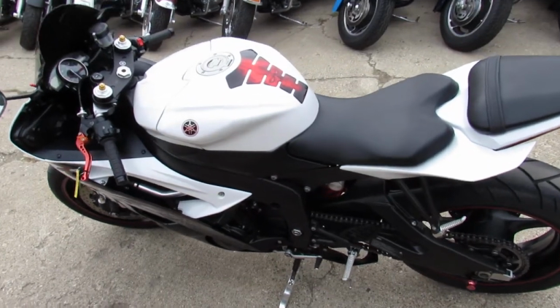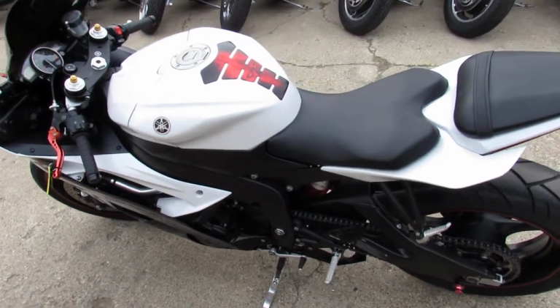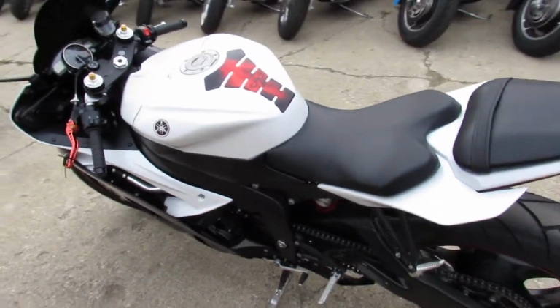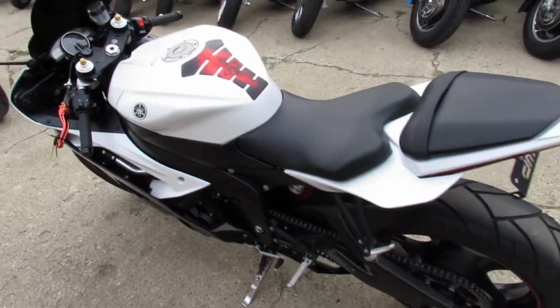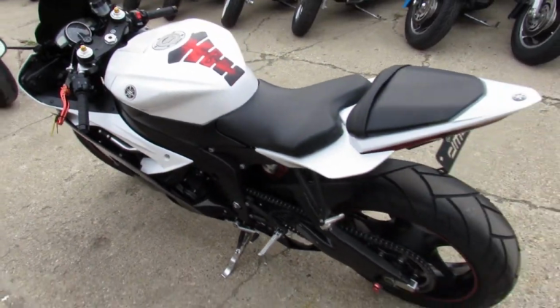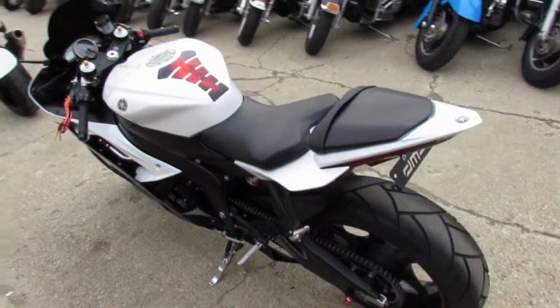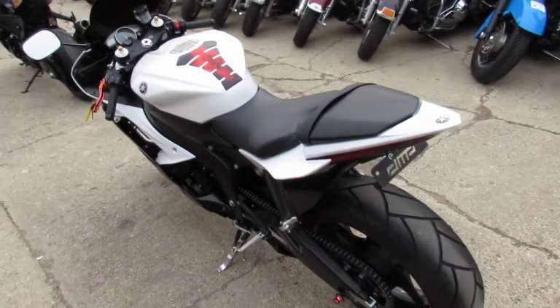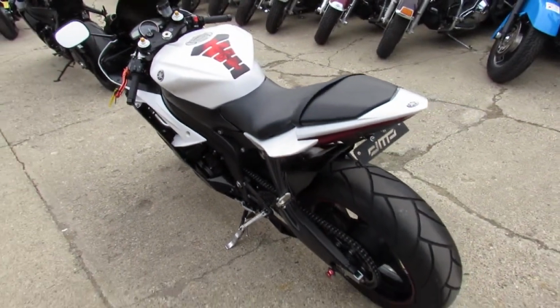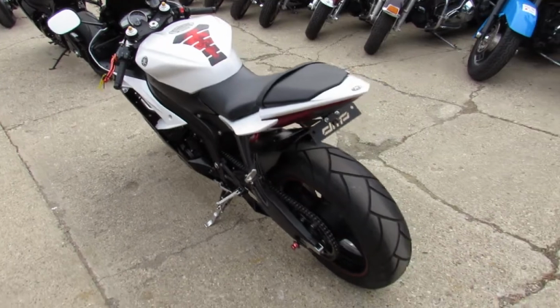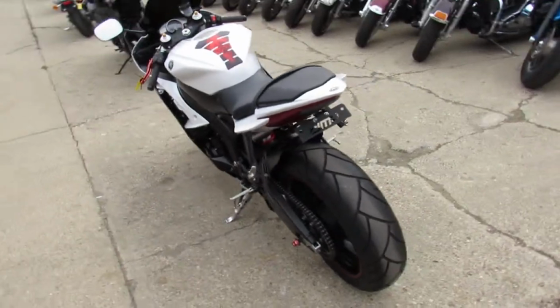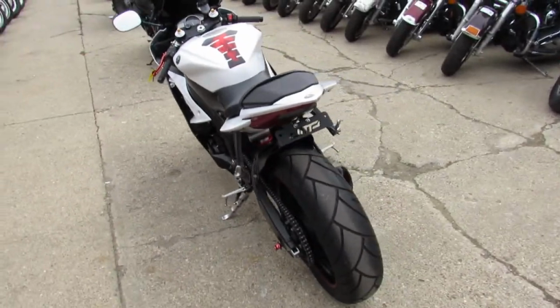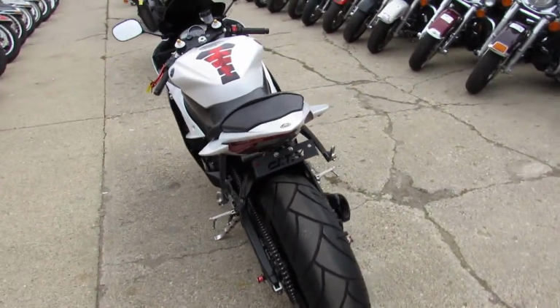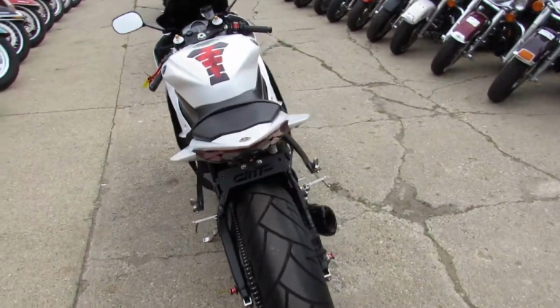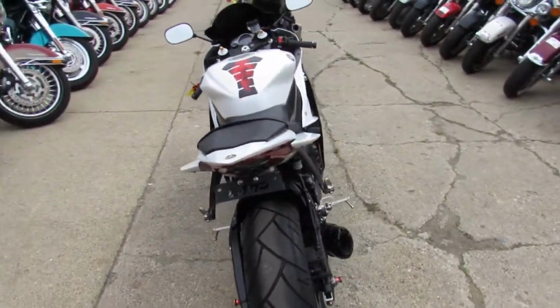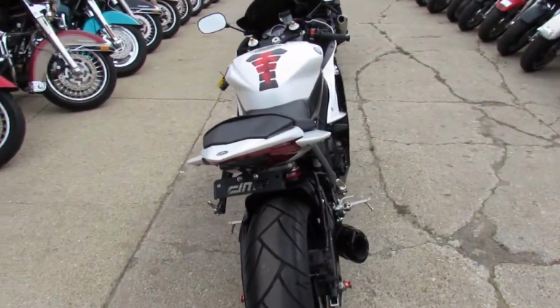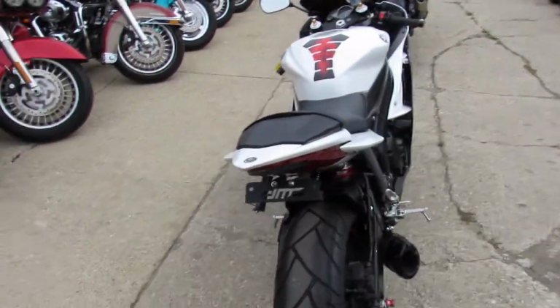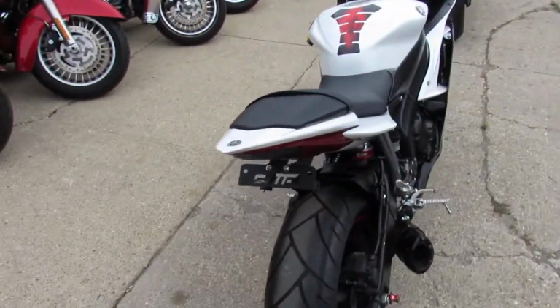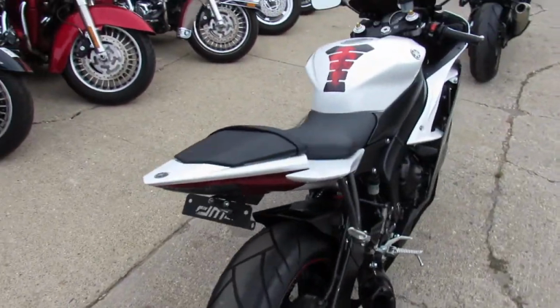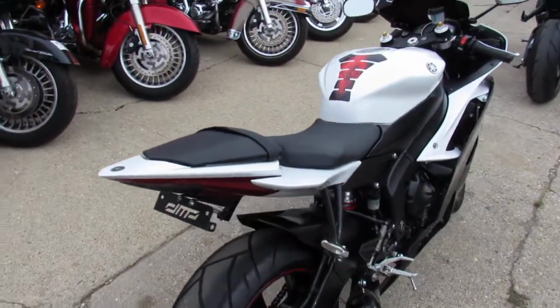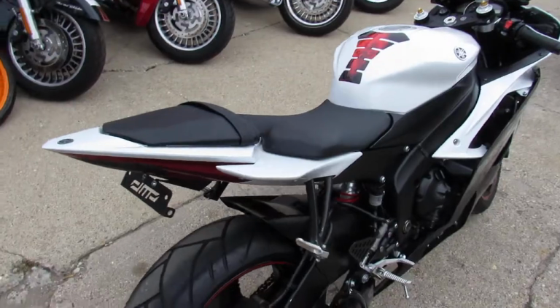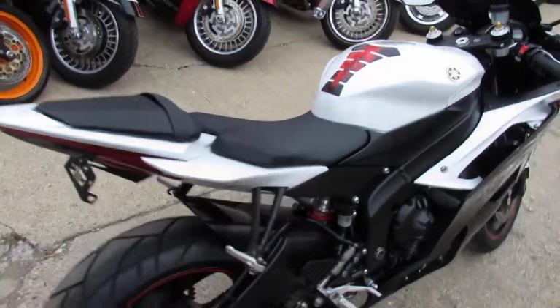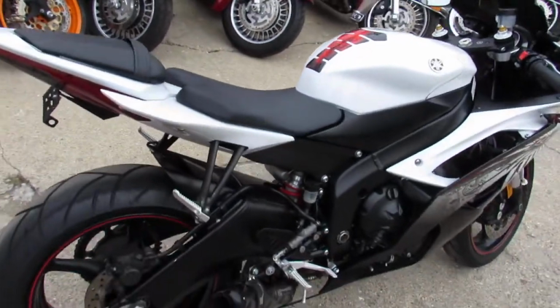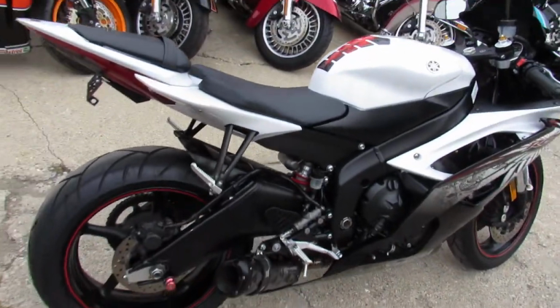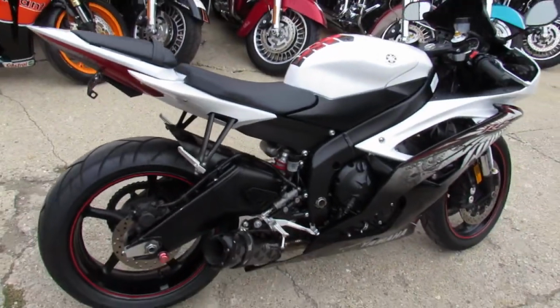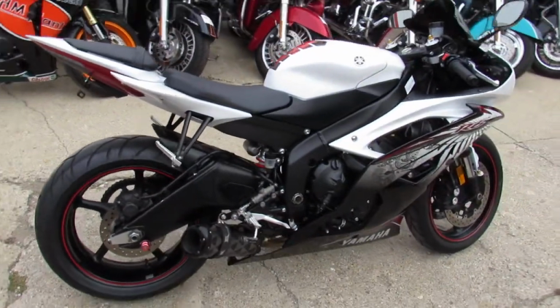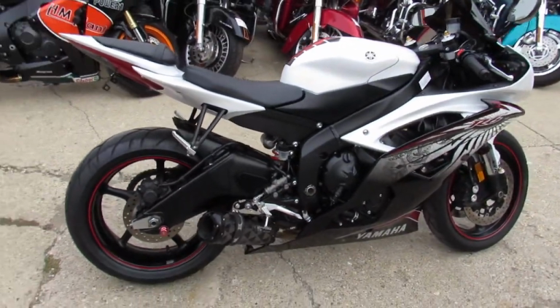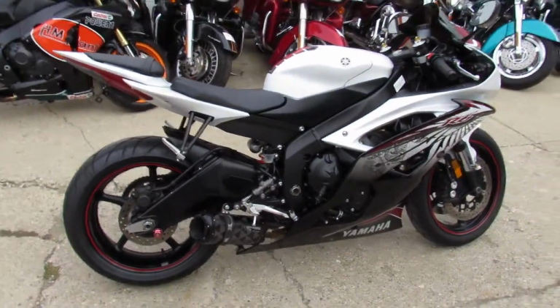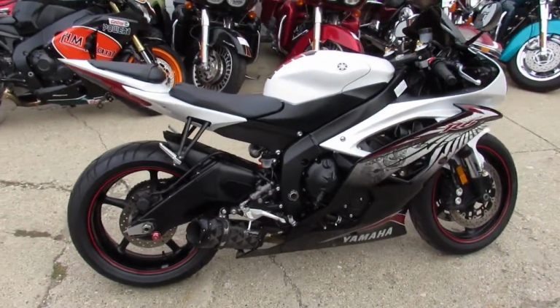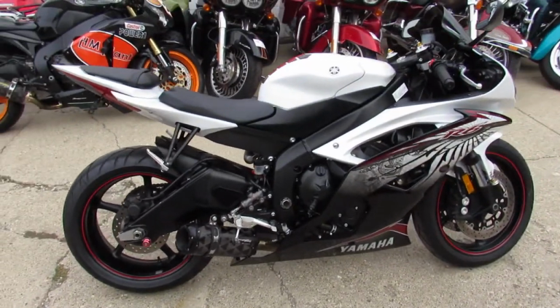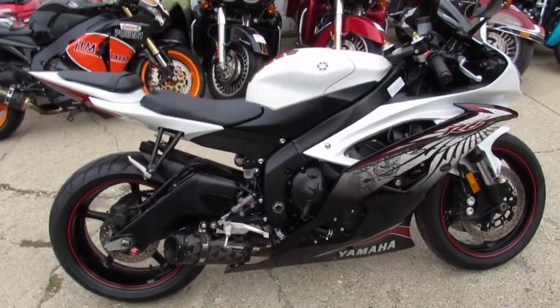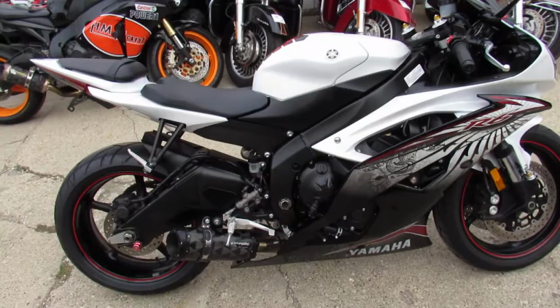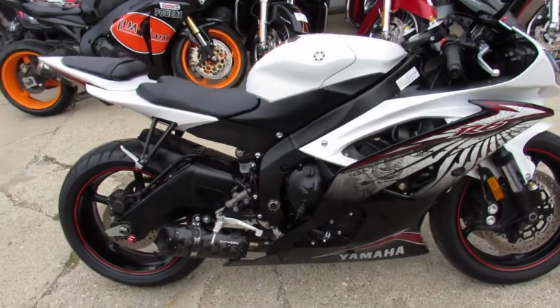We got a 2012 Yamaha R6 here today. This thing is that white graphics color — it's awesome. It has a fender eliminator kit and a Two Brothers carbon fiber black edition exhaust. It sounds absolutely great.